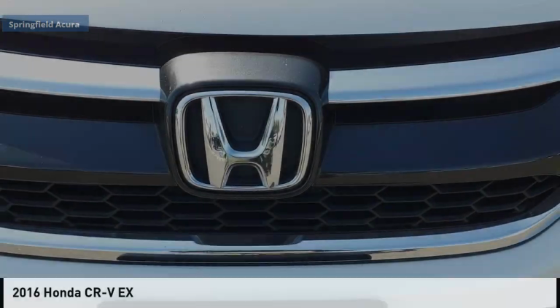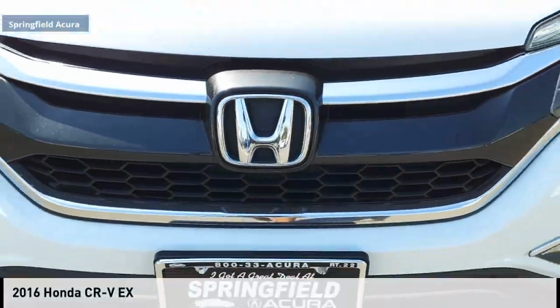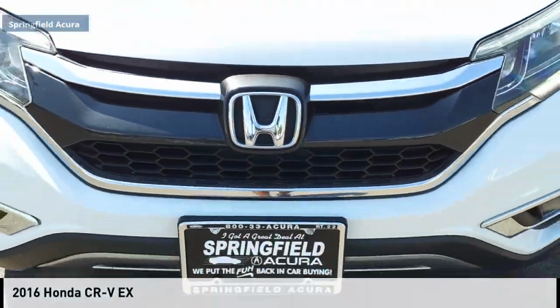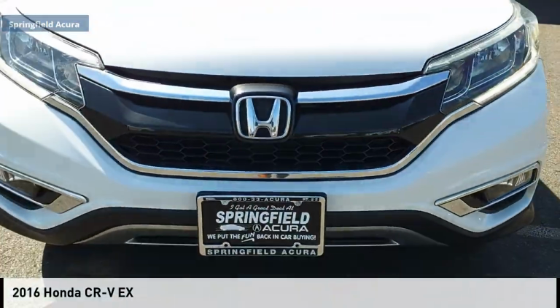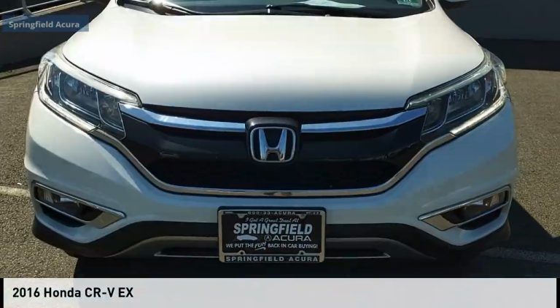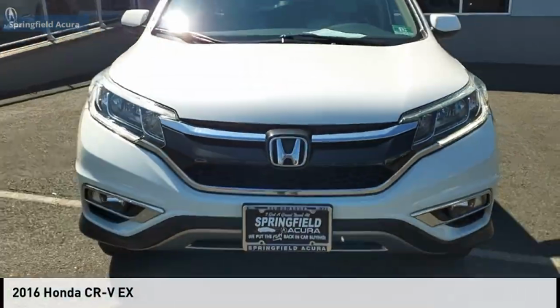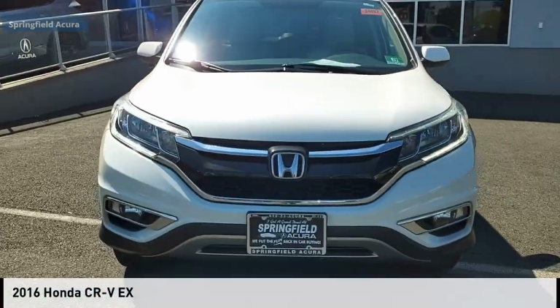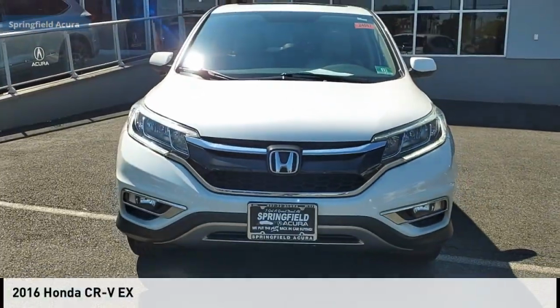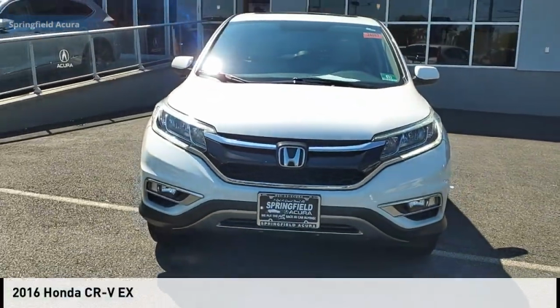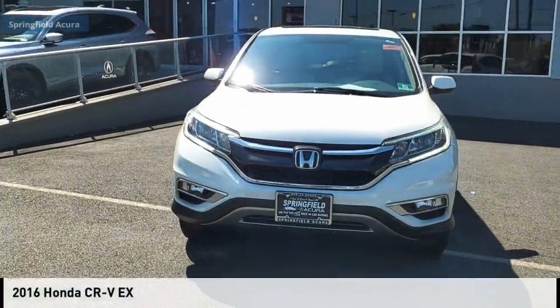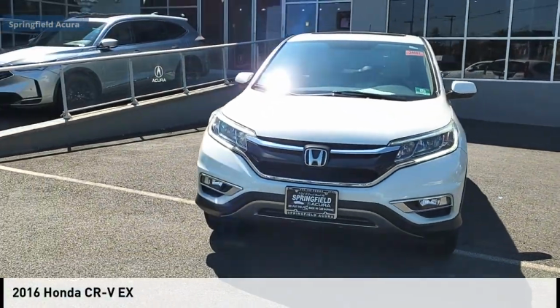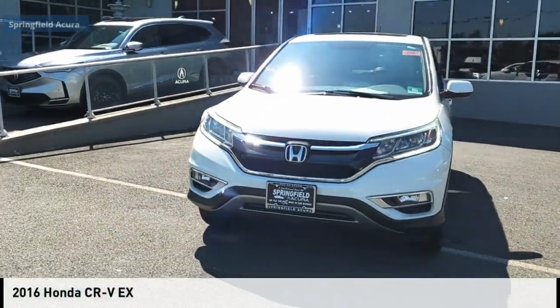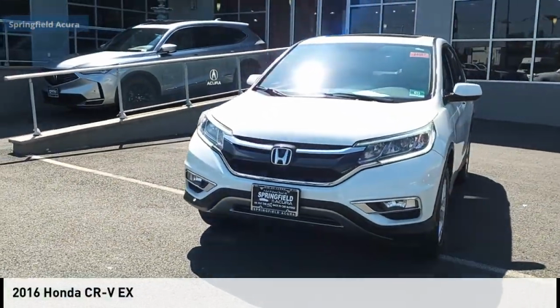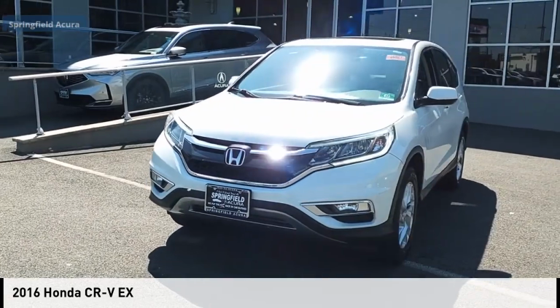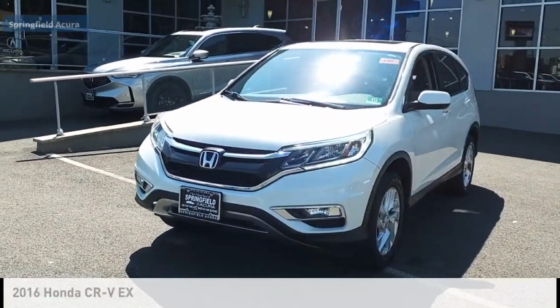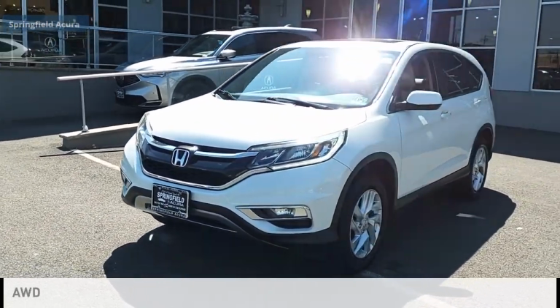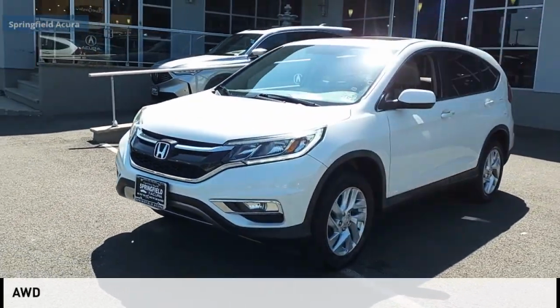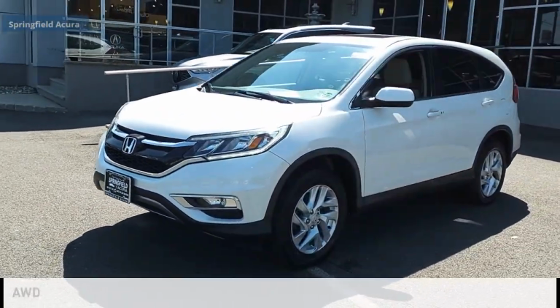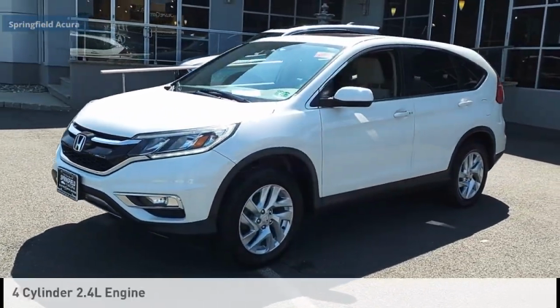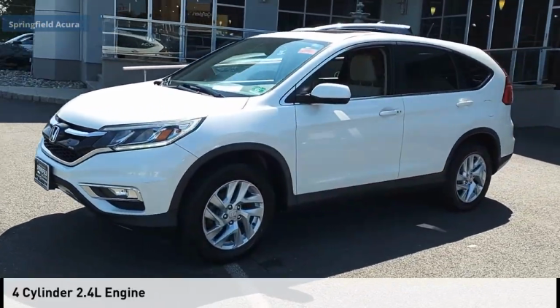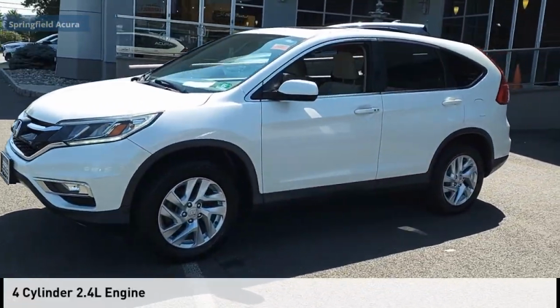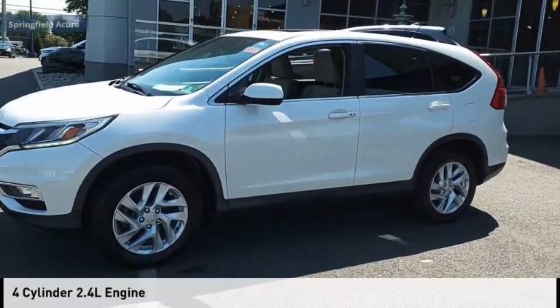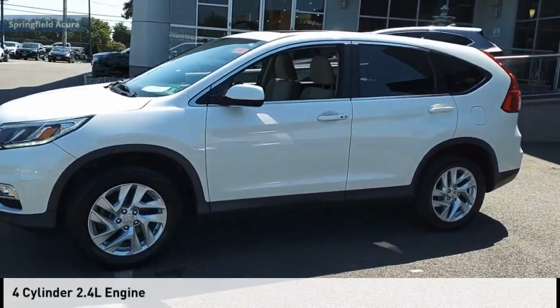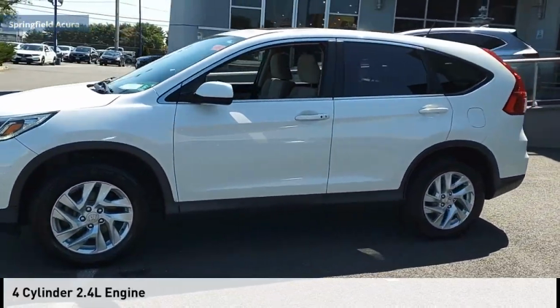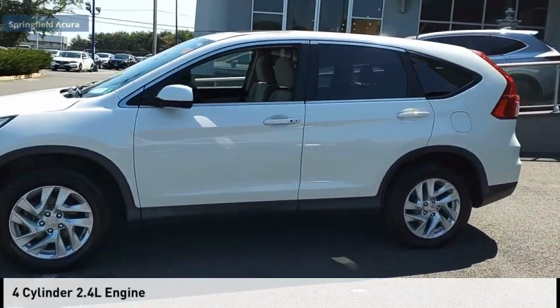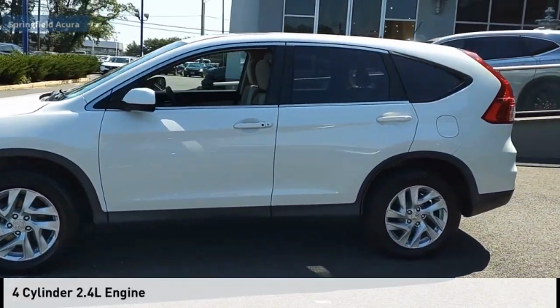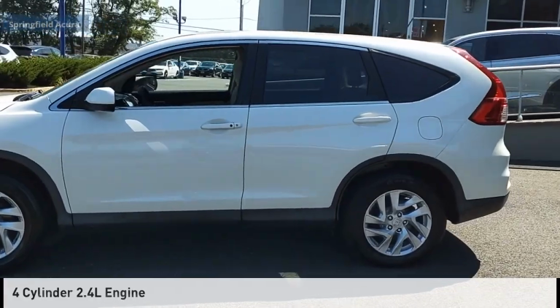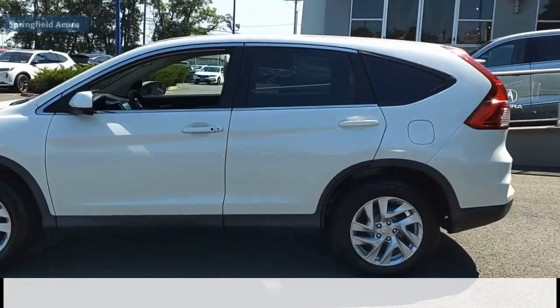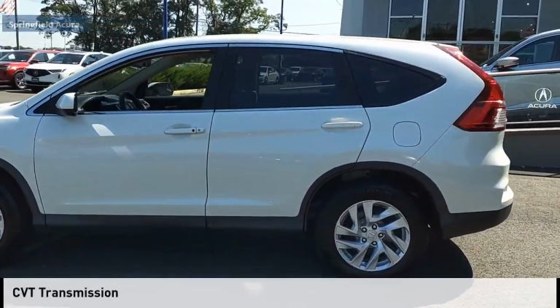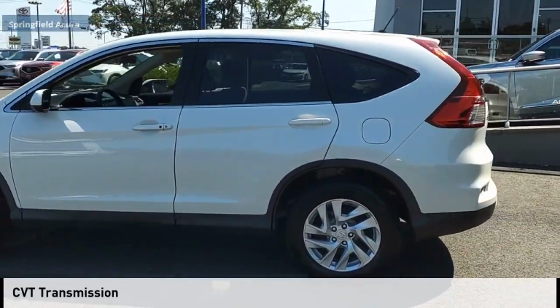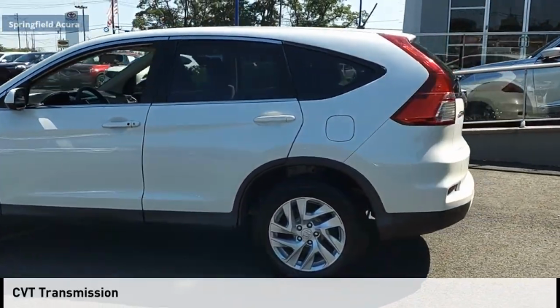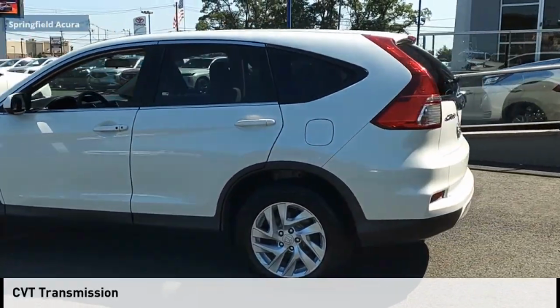We are pleased to show you the 2016 CR-V. This vehicle is powered by an all-wheel drive, four-cylinder, 2.4 liter engine and comes with a continuously variable transmission.